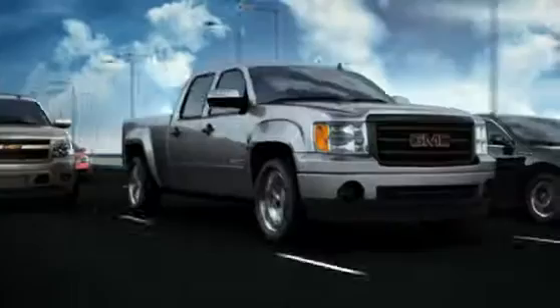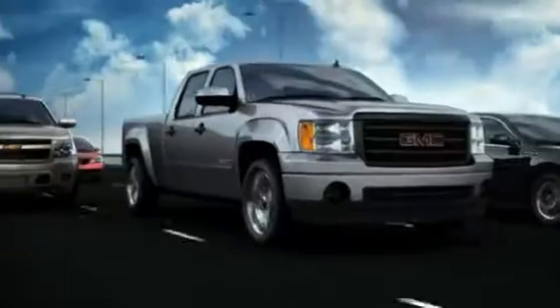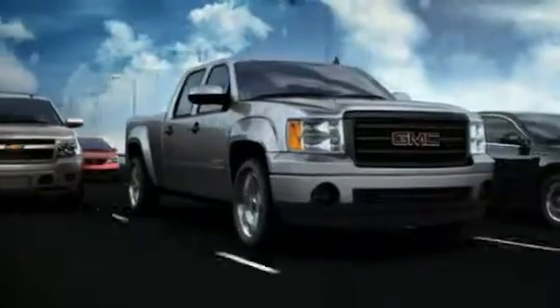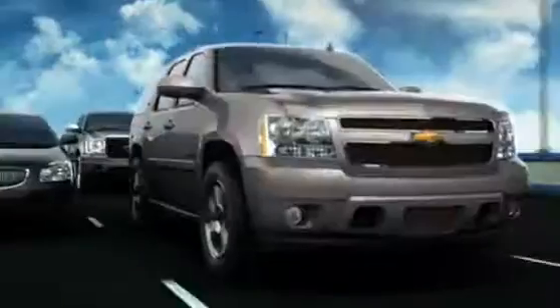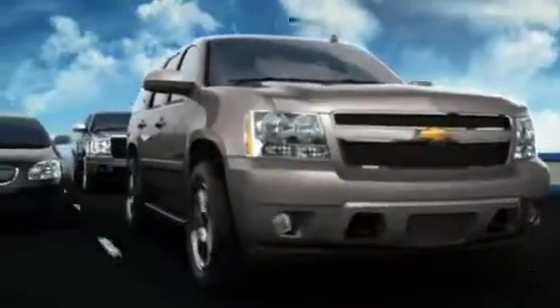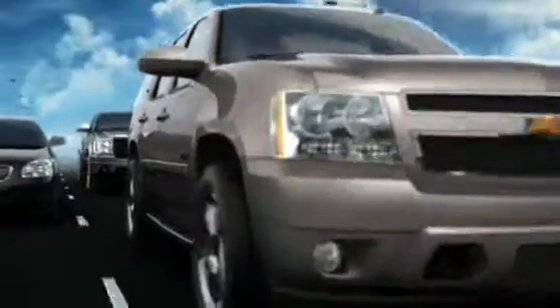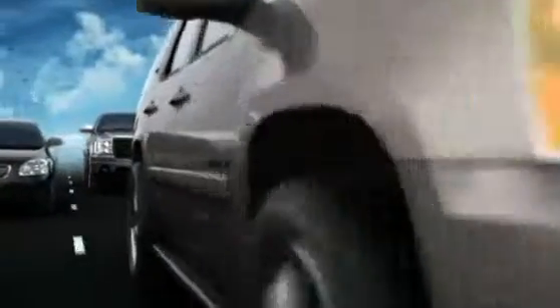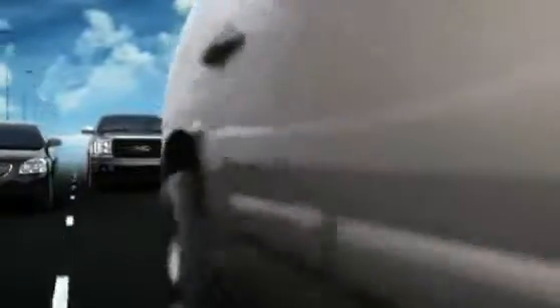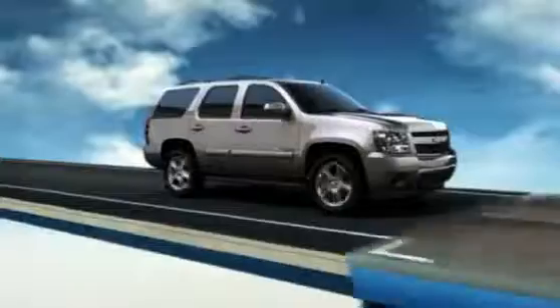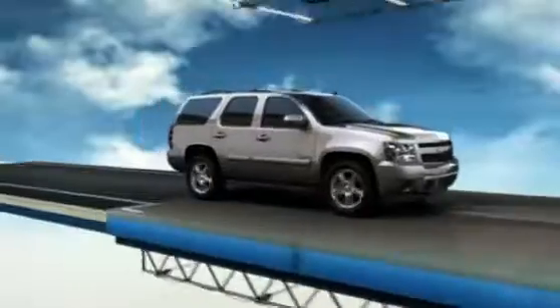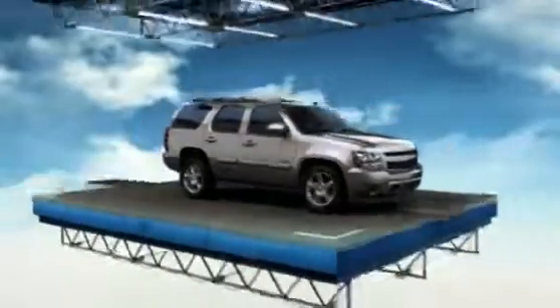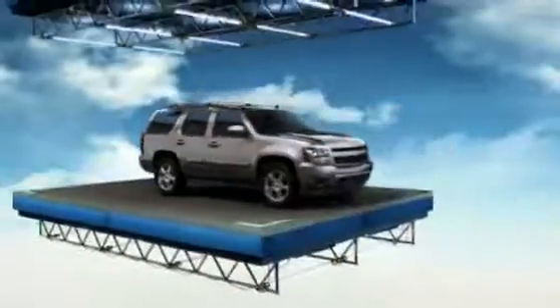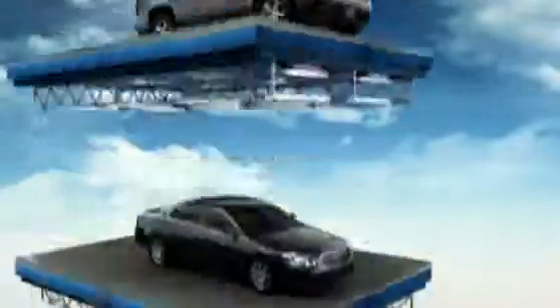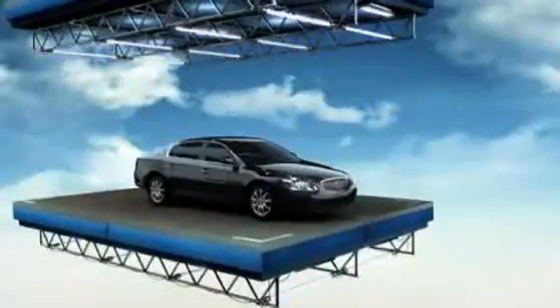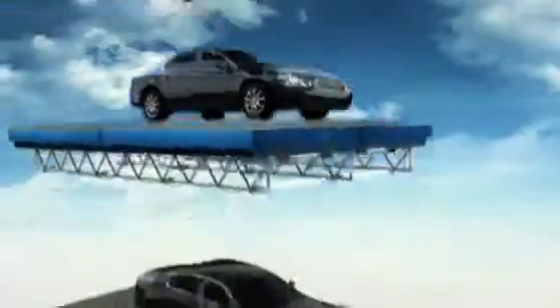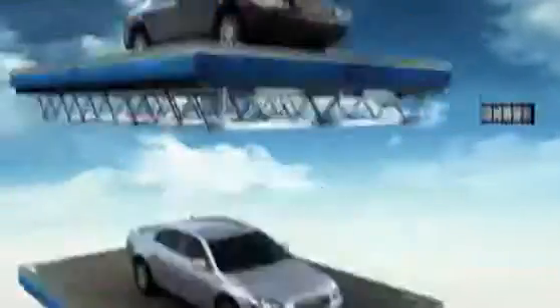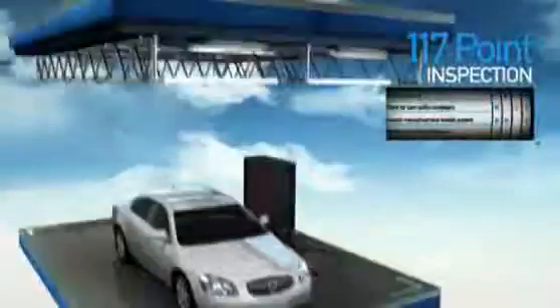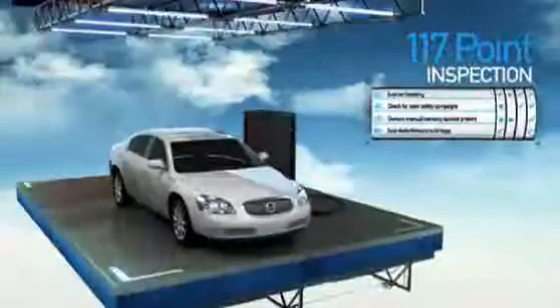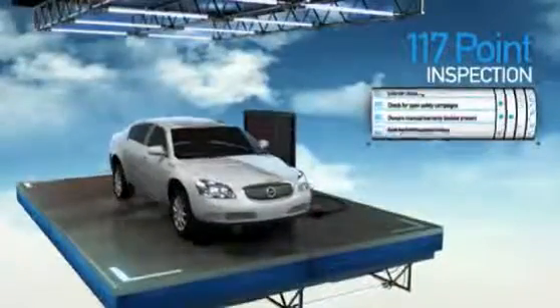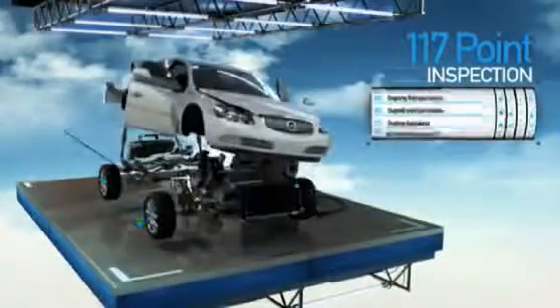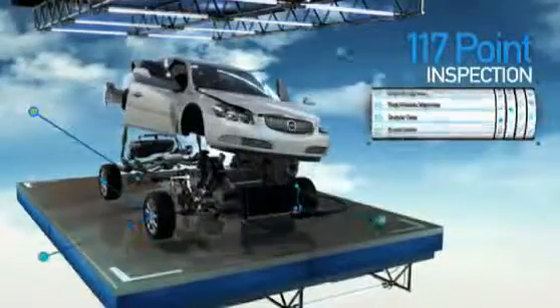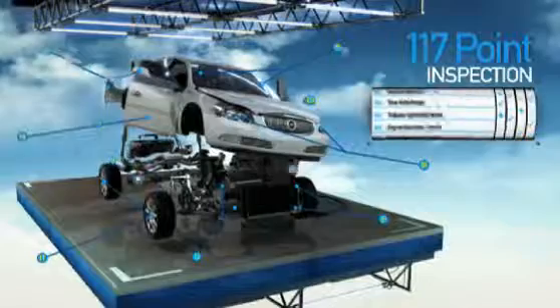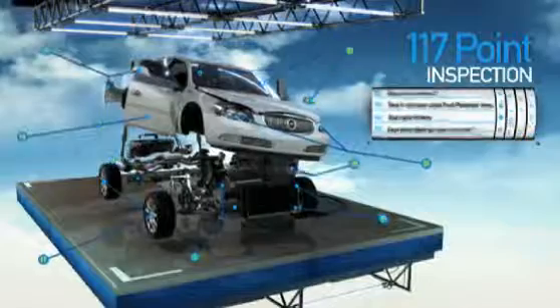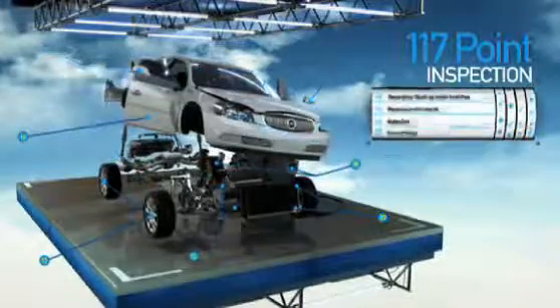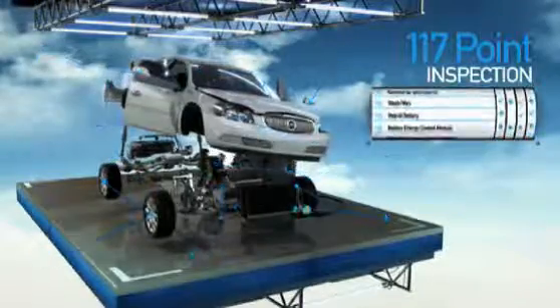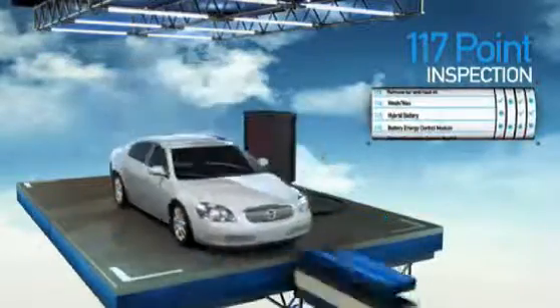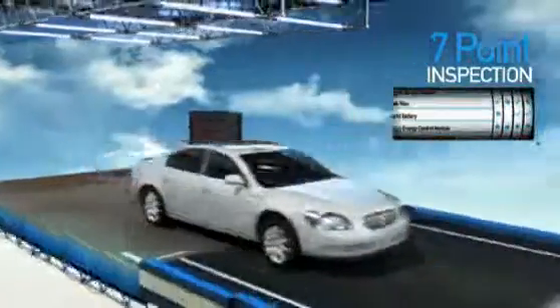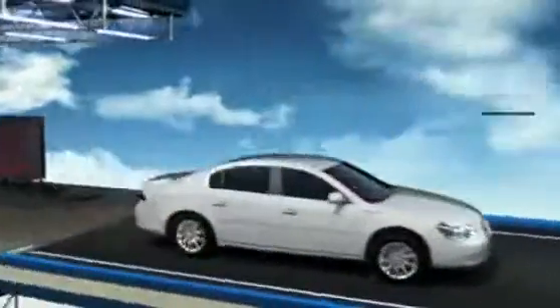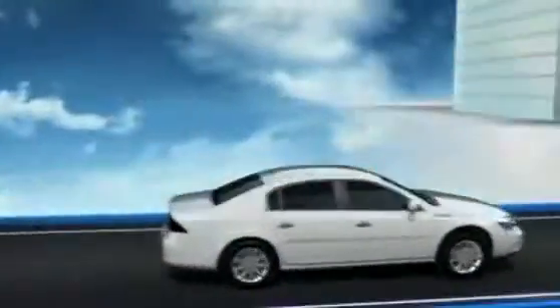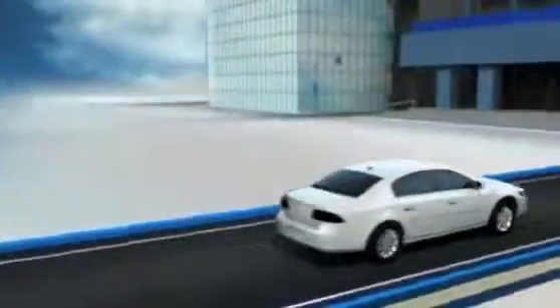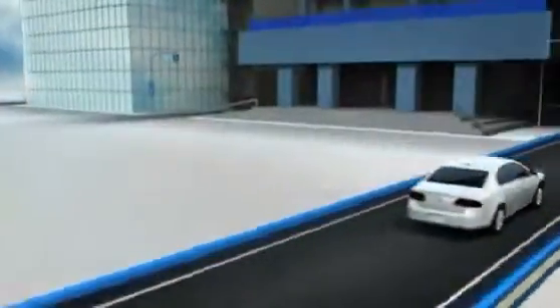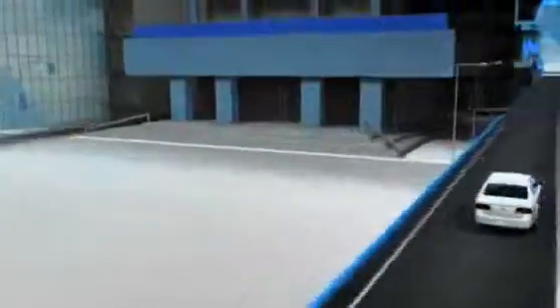Cars, trucks, SUVs — the largest selection out there. Totally checked out with a 117-point inspection. Everything works great. You never have to worry about a thing.